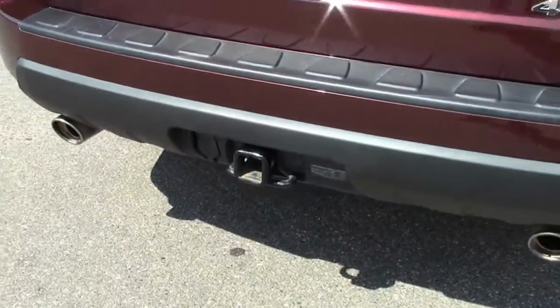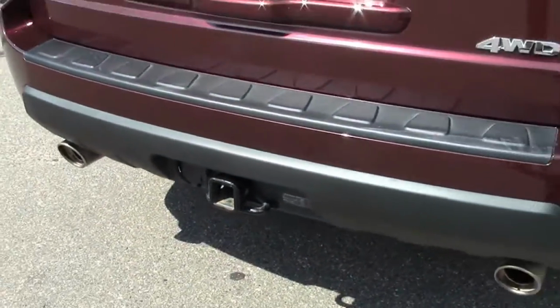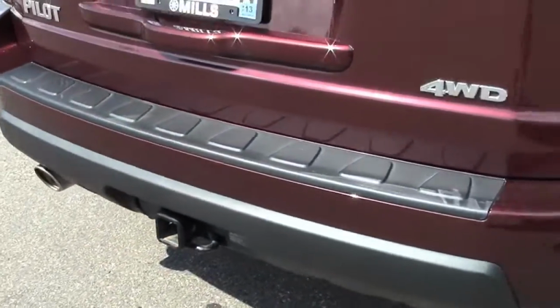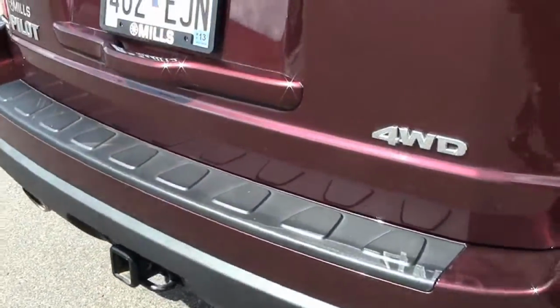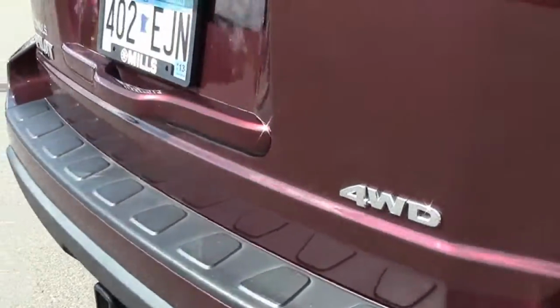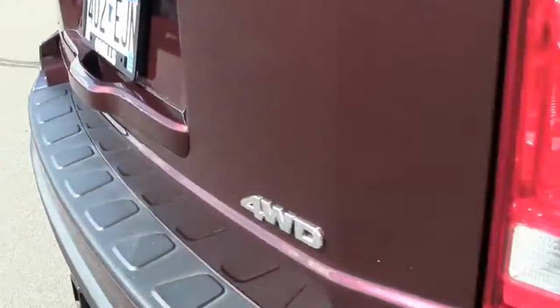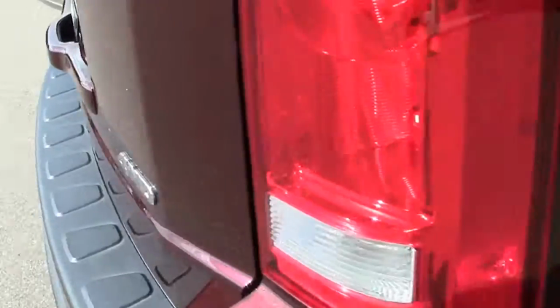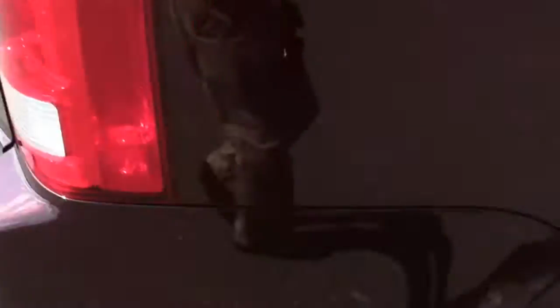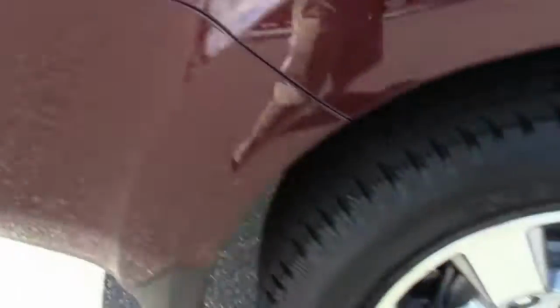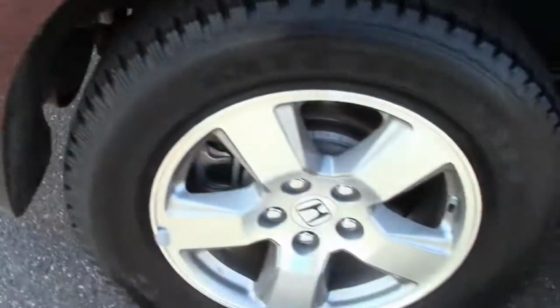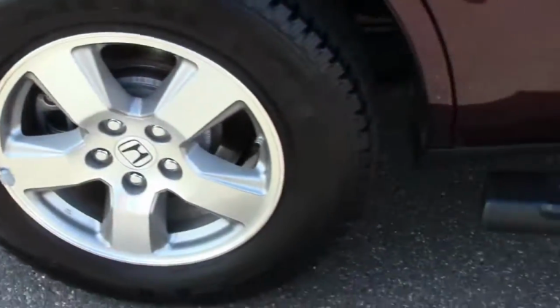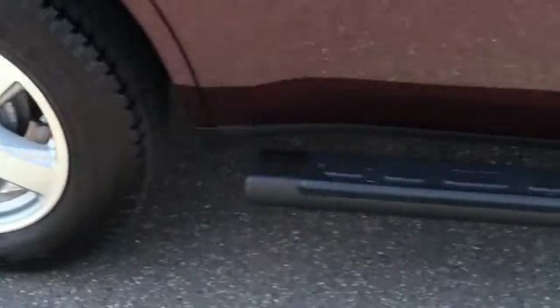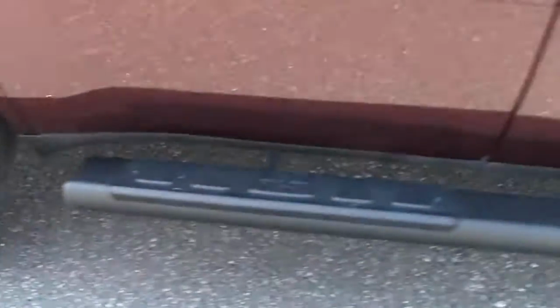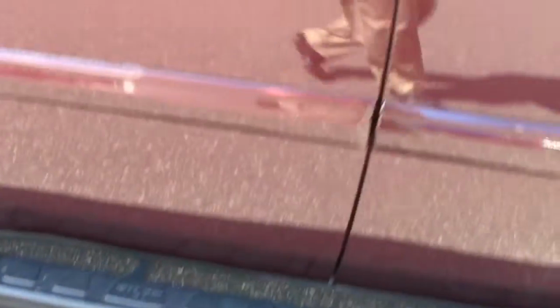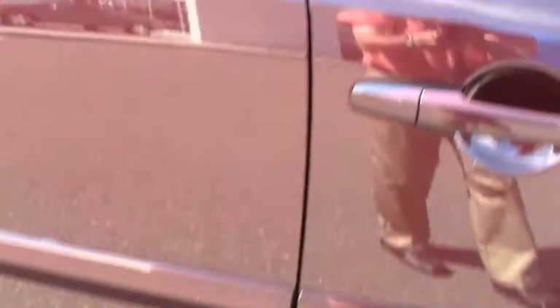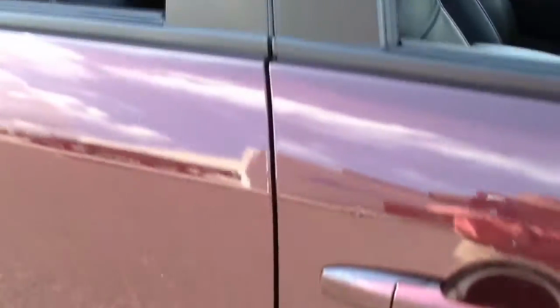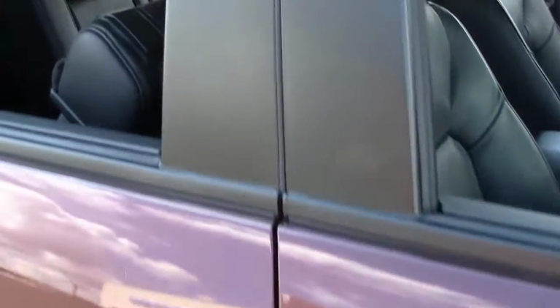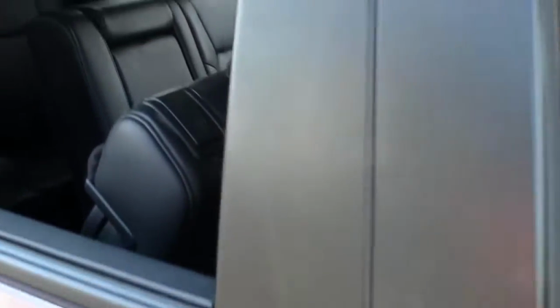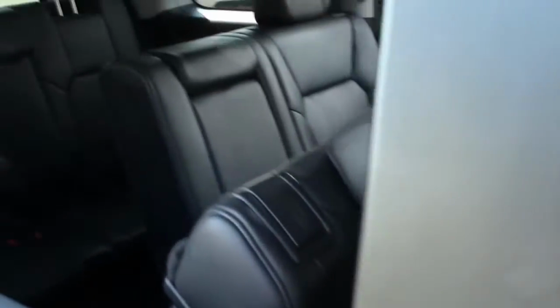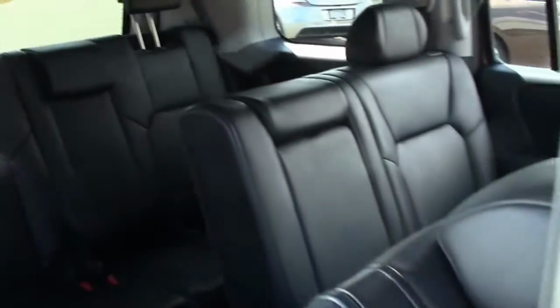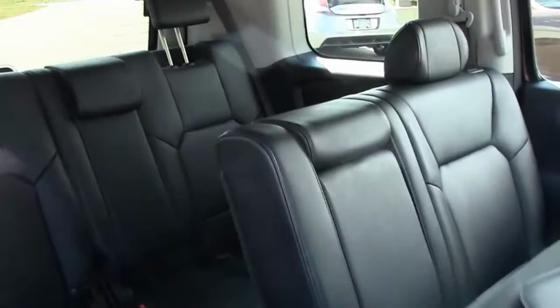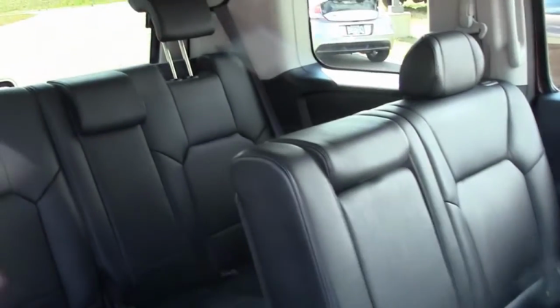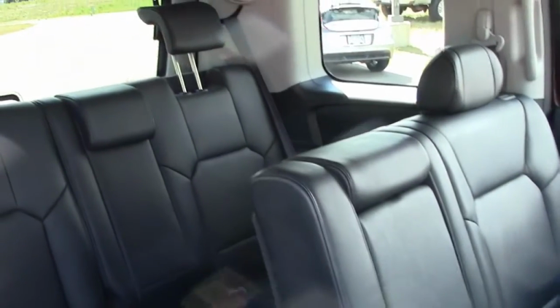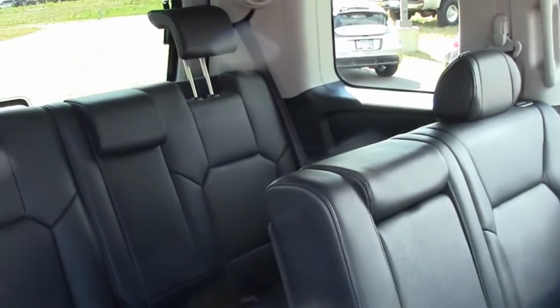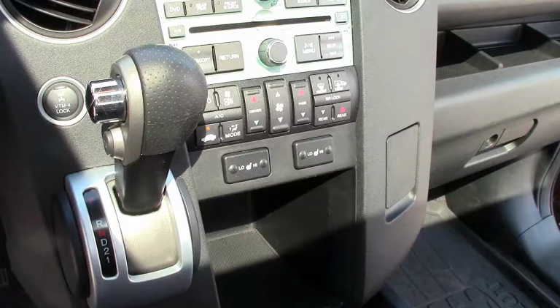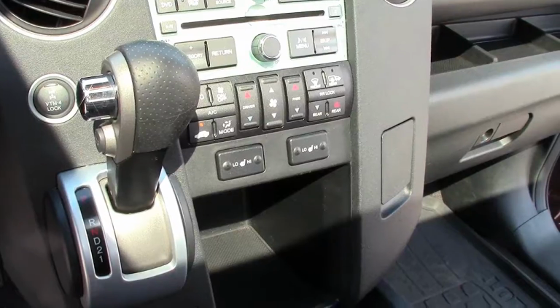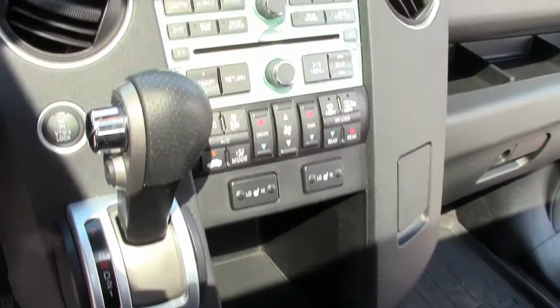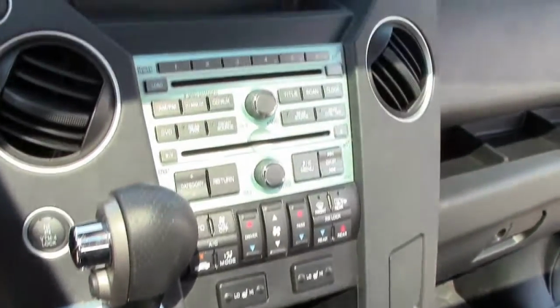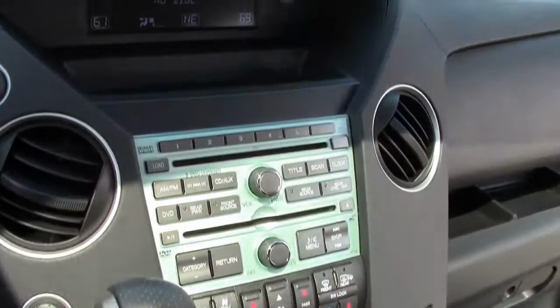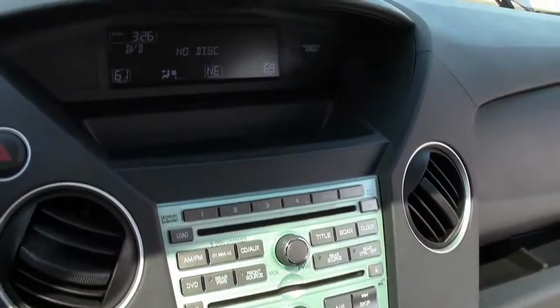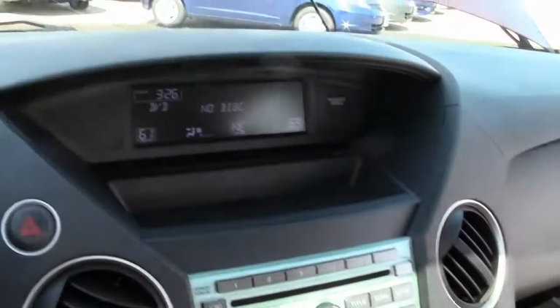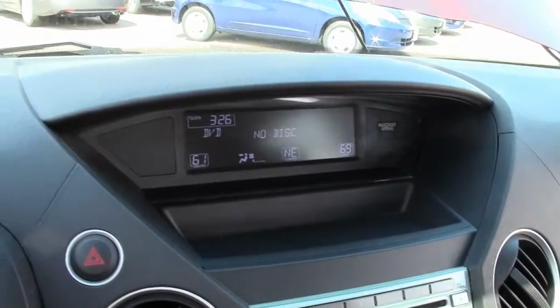There aren't many midsize SUVs that can transport up to 8 people in convenience and comfort, but the Honda Pilot pulls it off. It also has a strong reliability rating and scored high in overall design quality with J.D. Power.